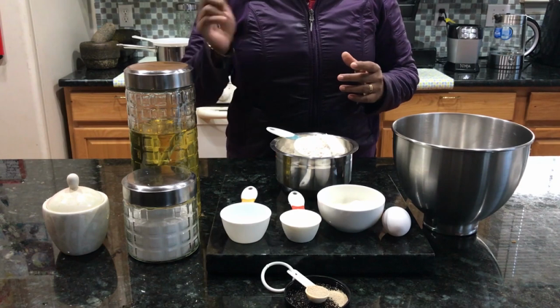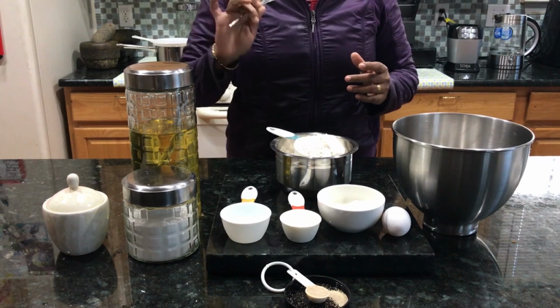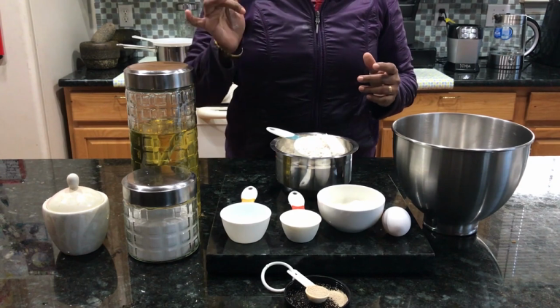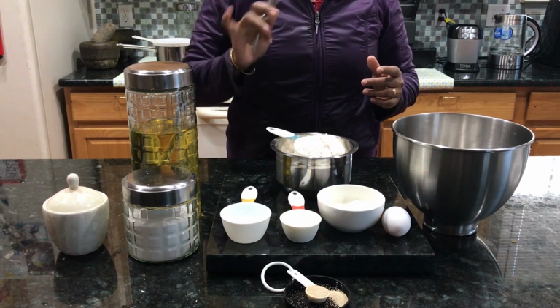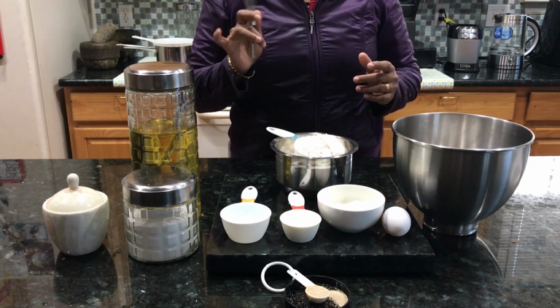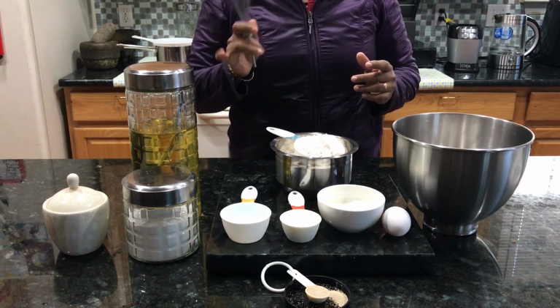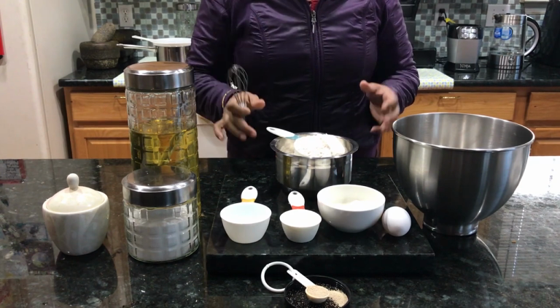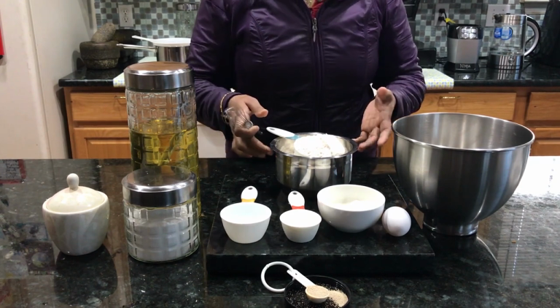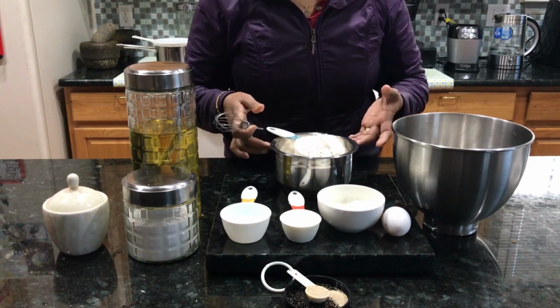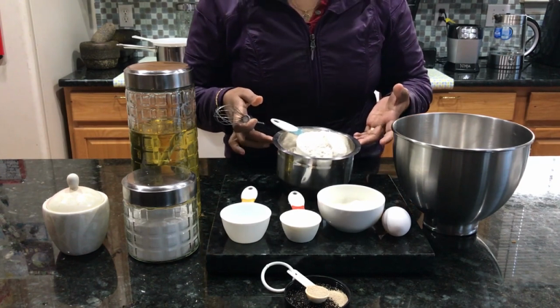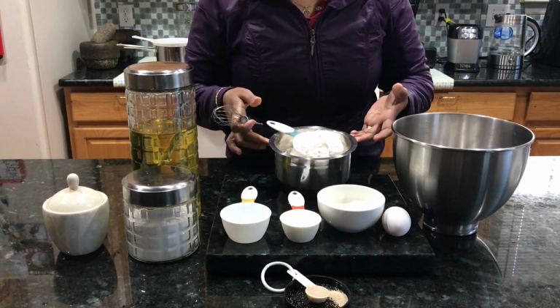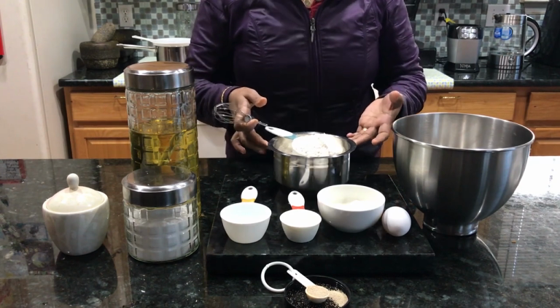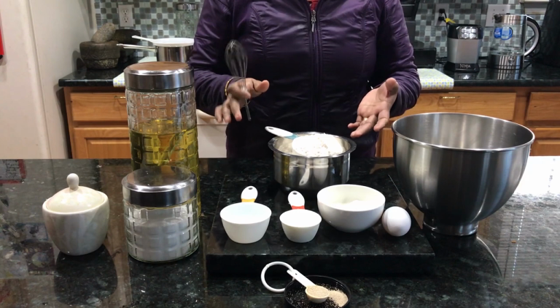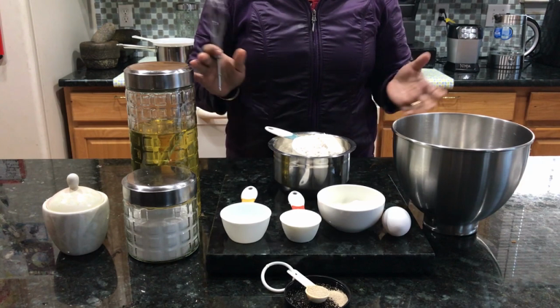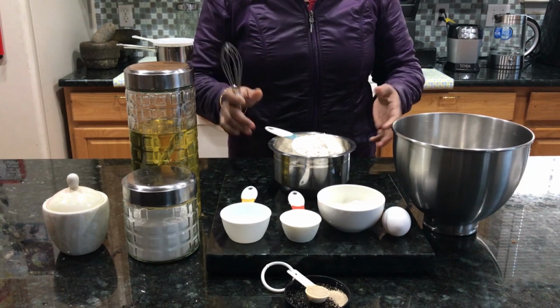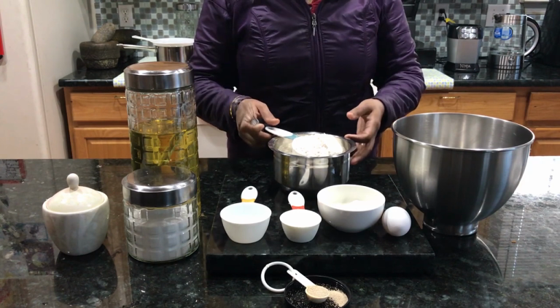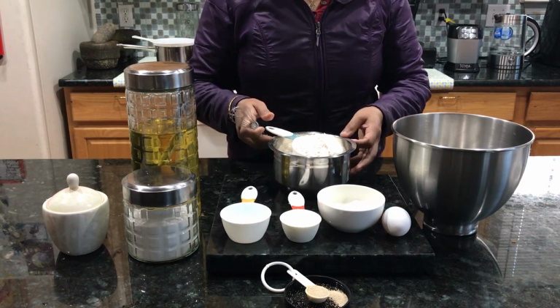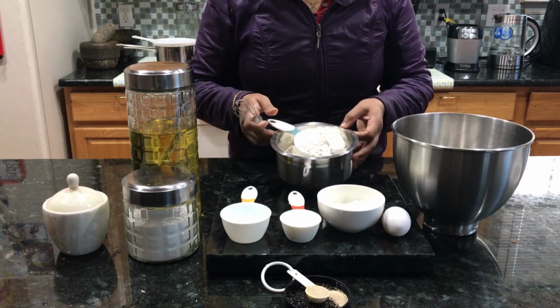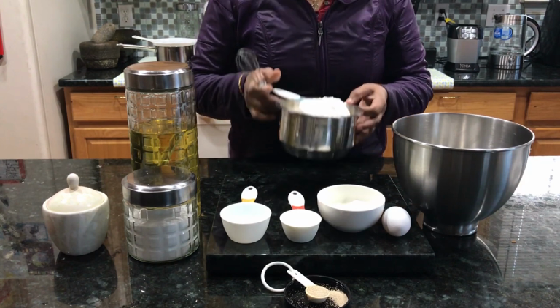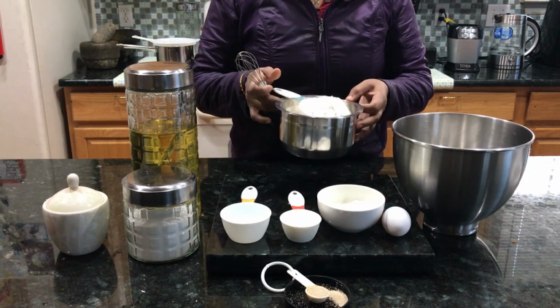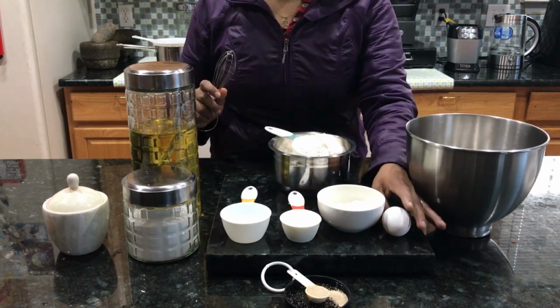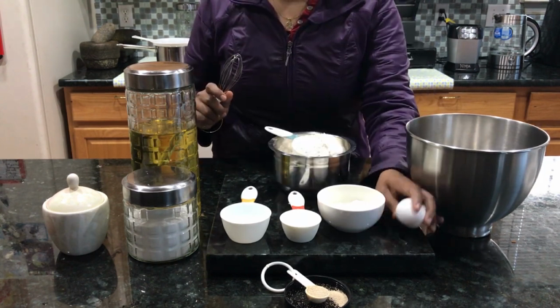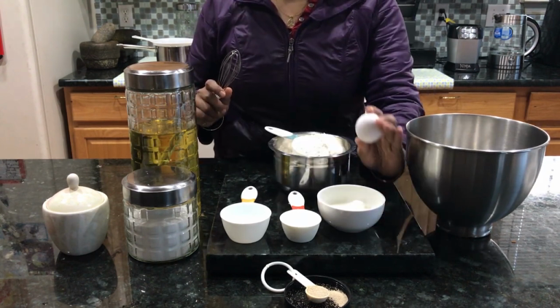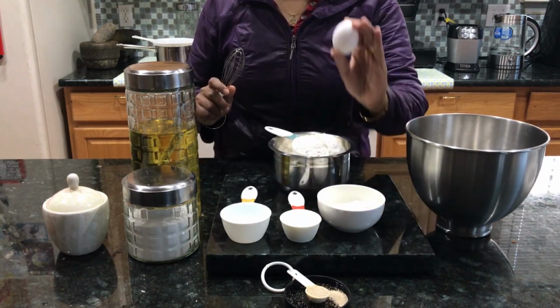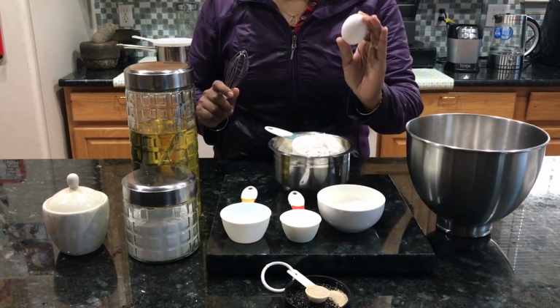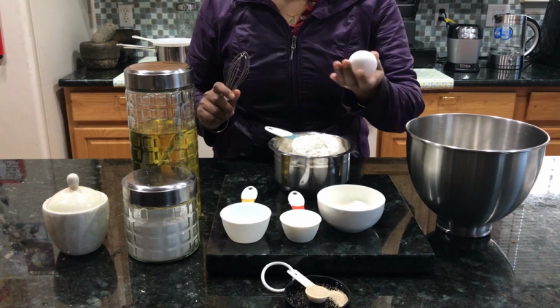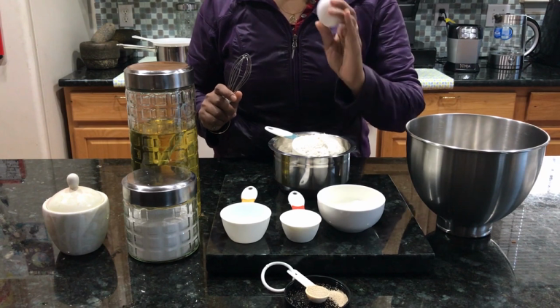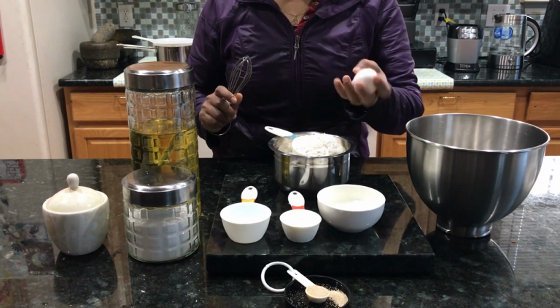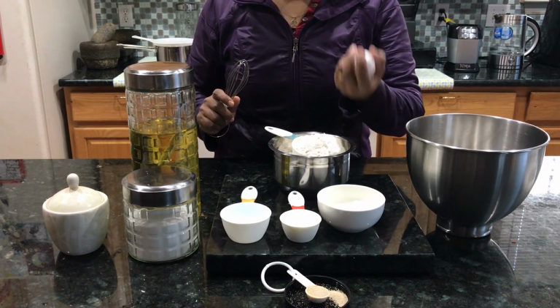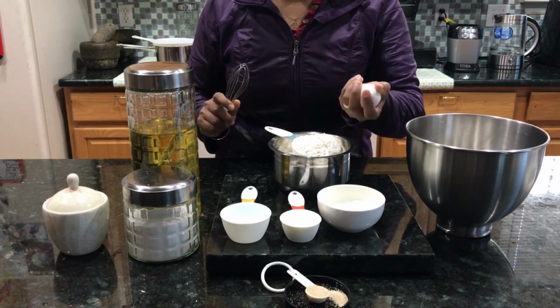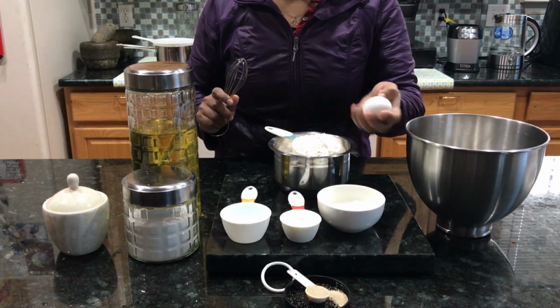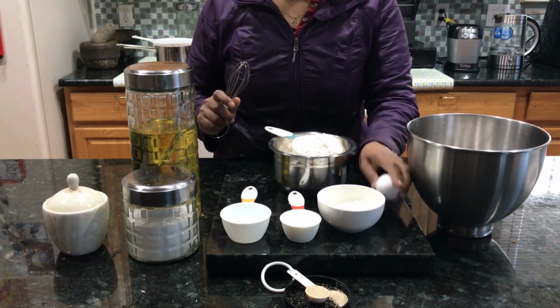Hello guys, welcome. I'm going to do this special channel. I'm going to do this stovetop and oven. I just want to make it easy to make. I'm going to do this very well.